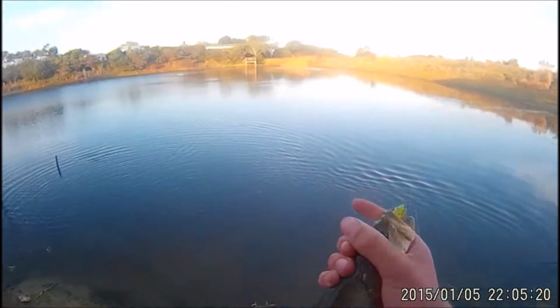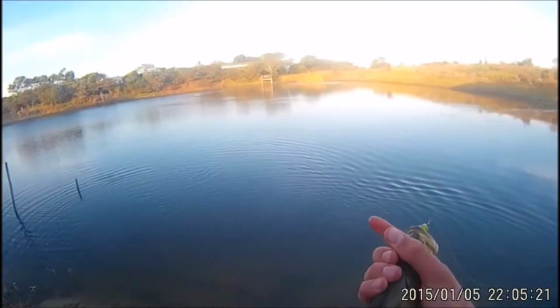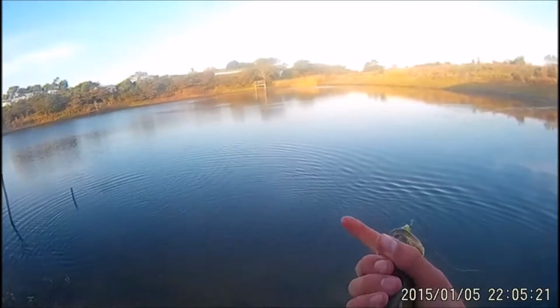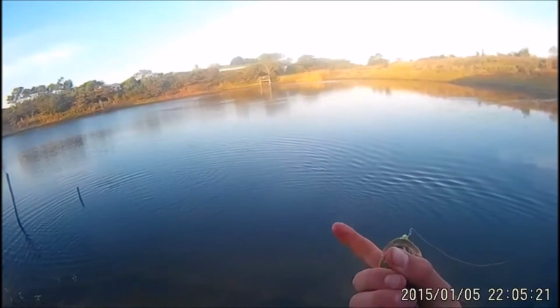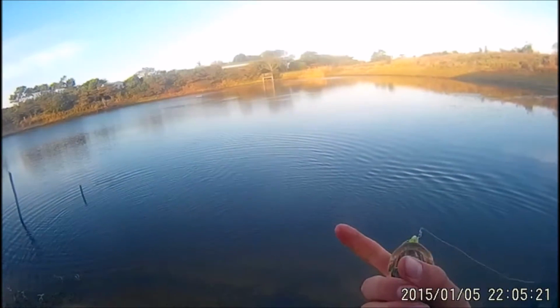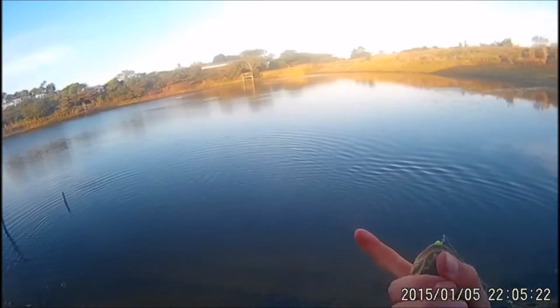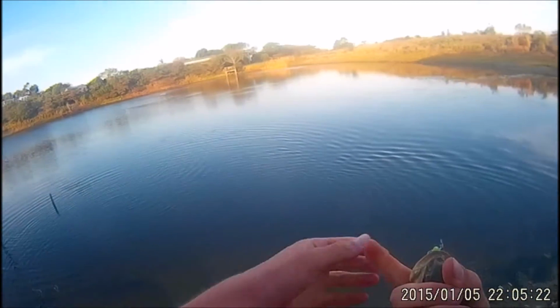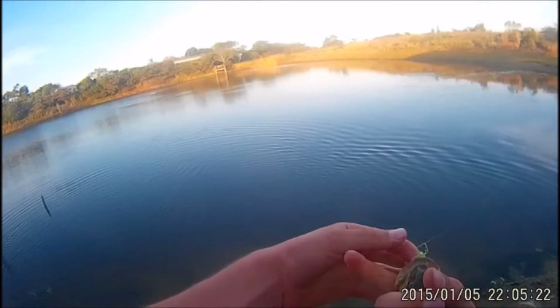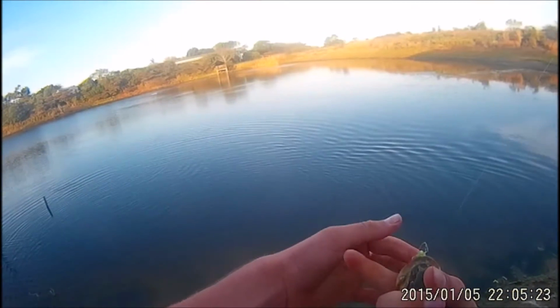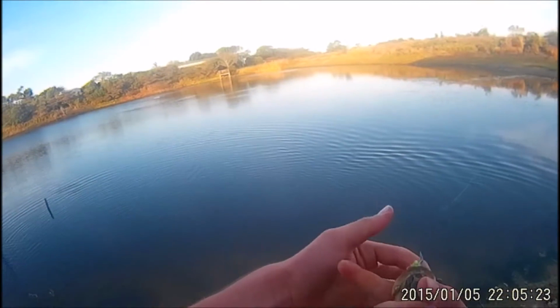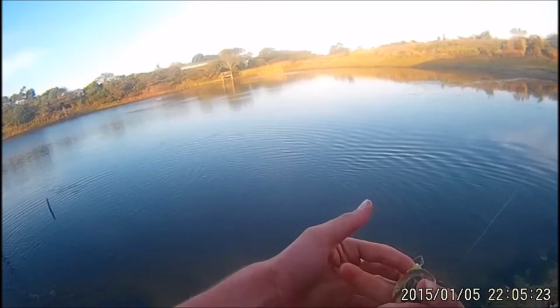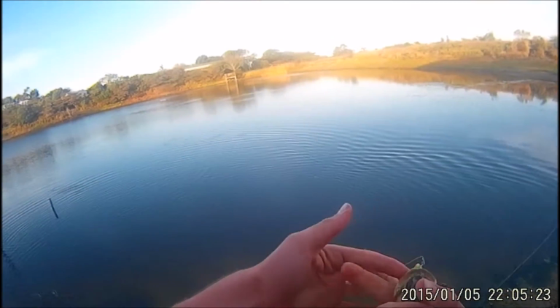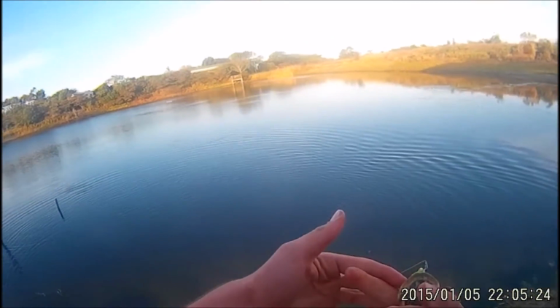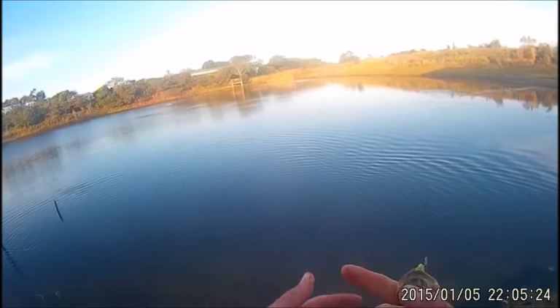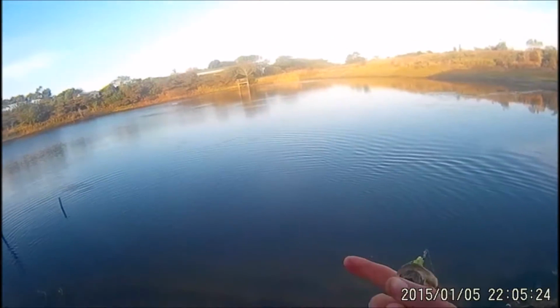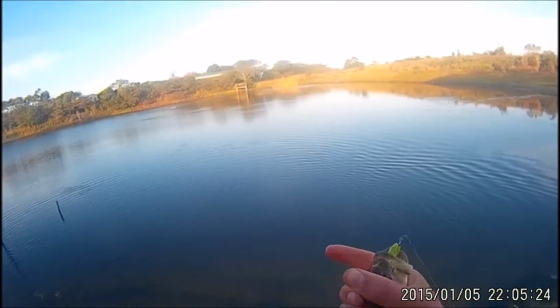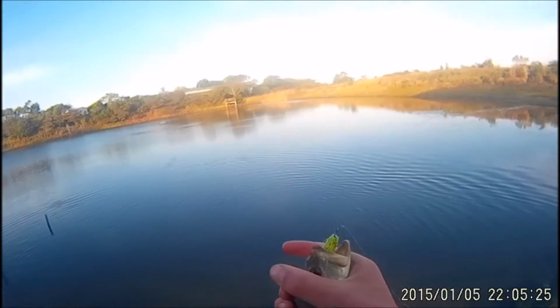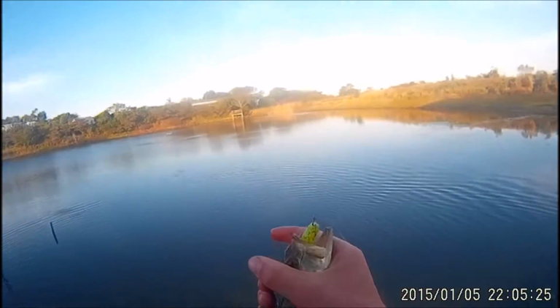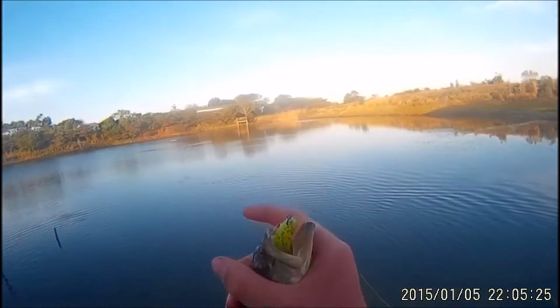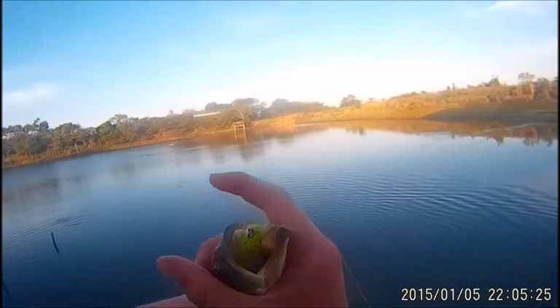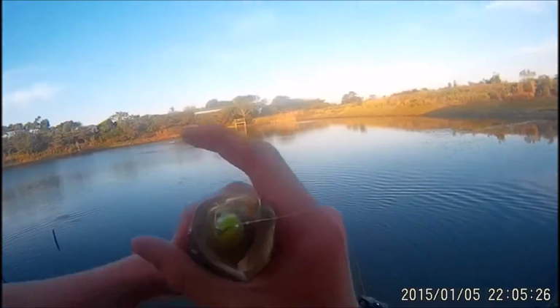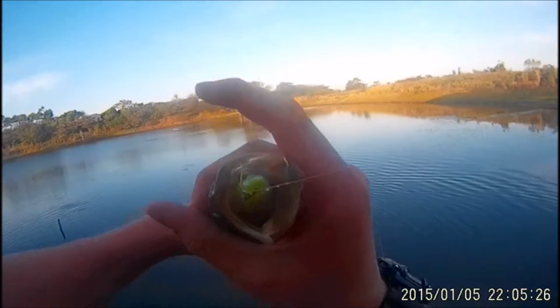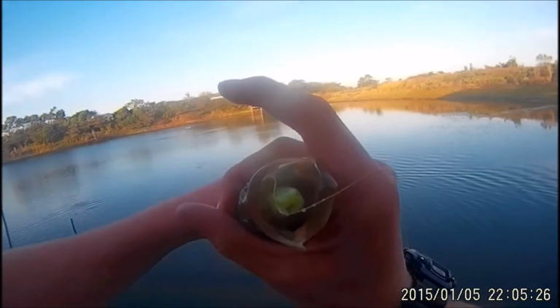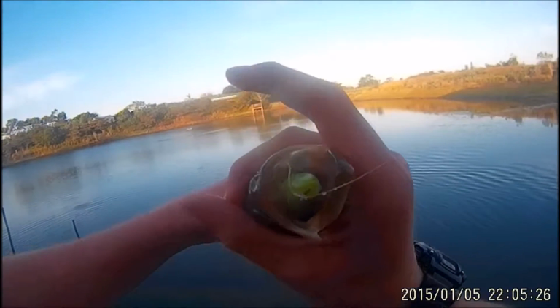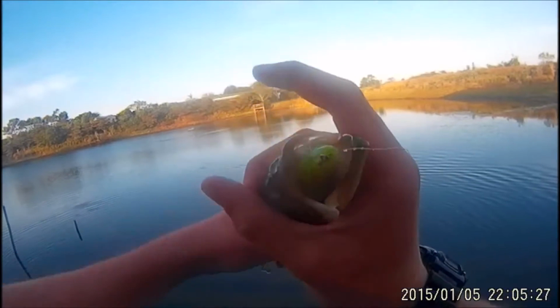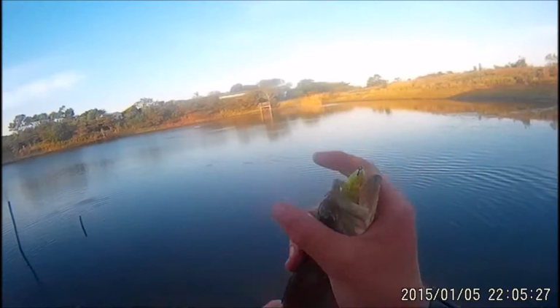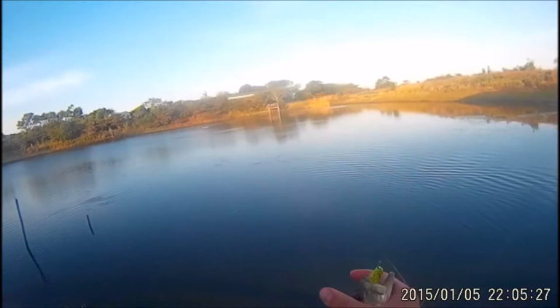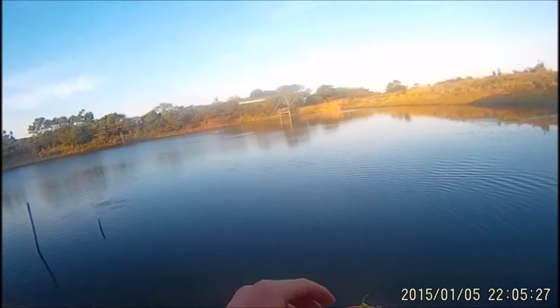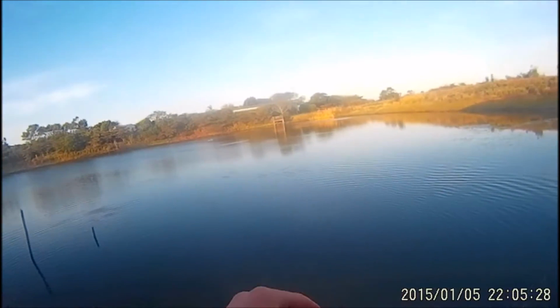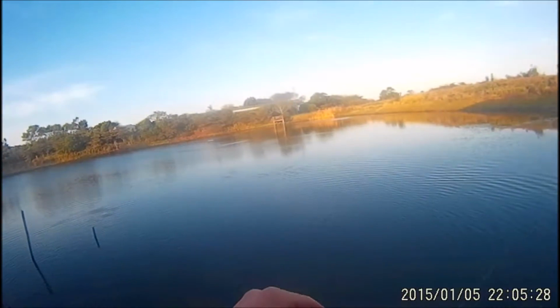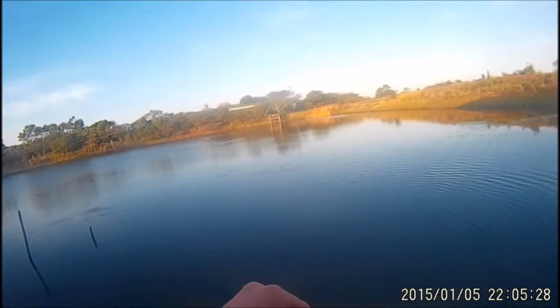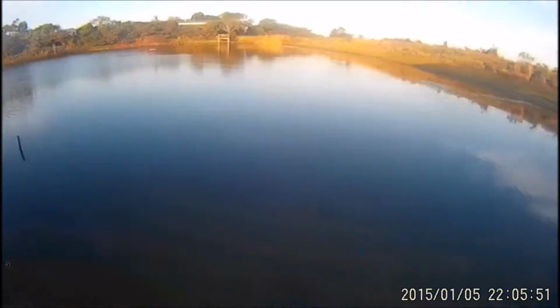This is a male bass. You can see the lip is a bit triangular there — it's a male. Males are often smaller fish. We want a few males. Go on.